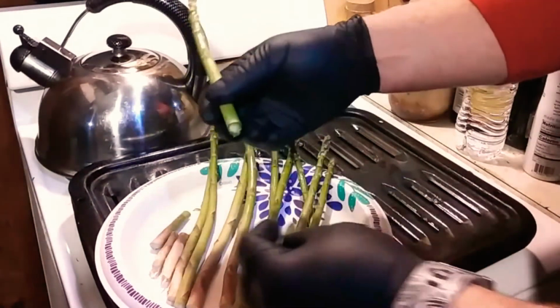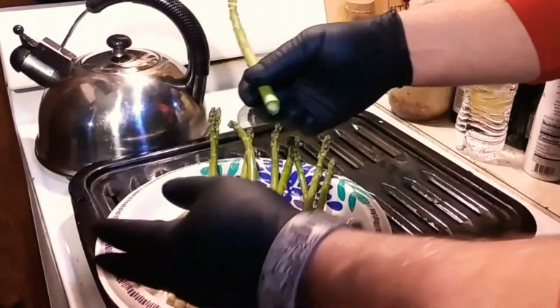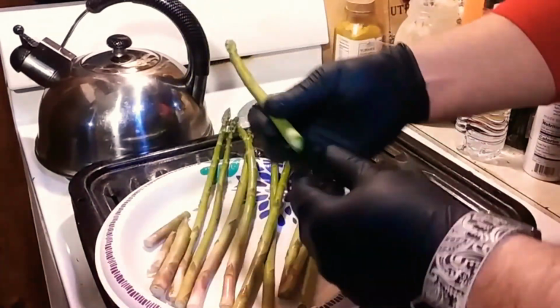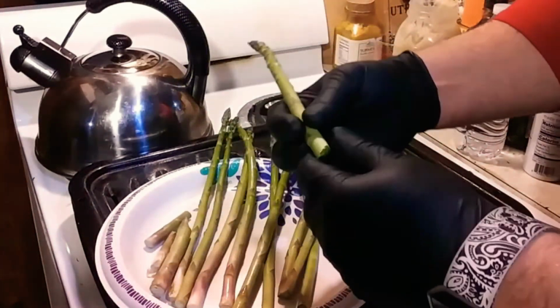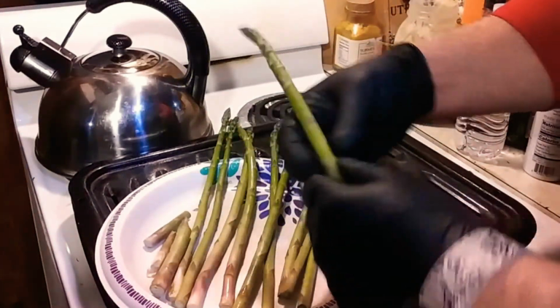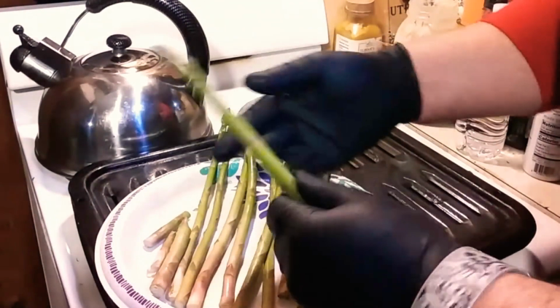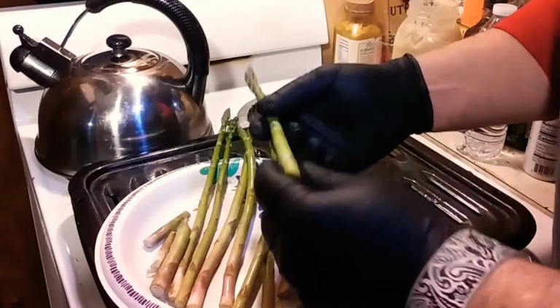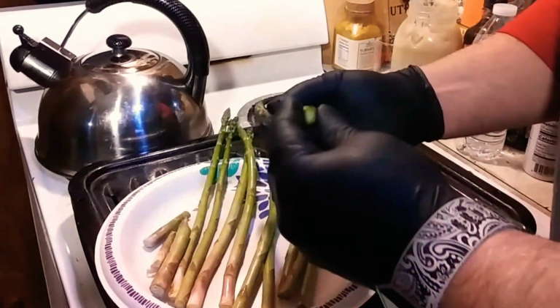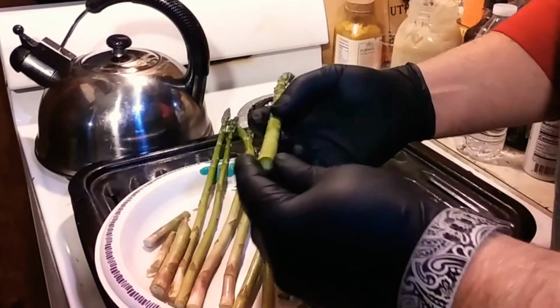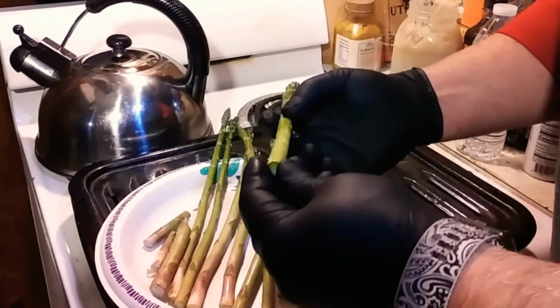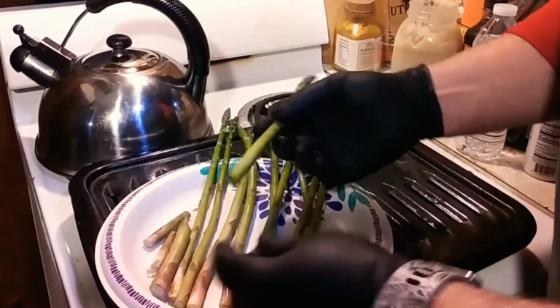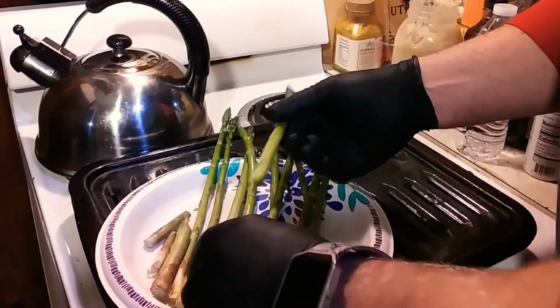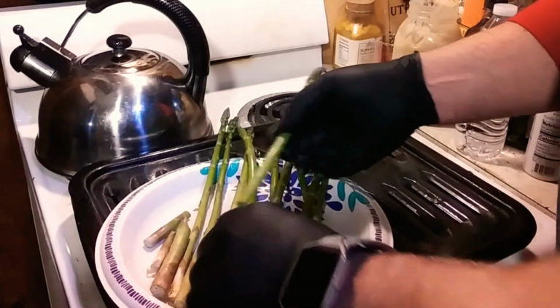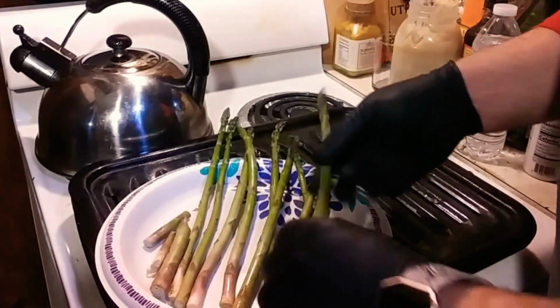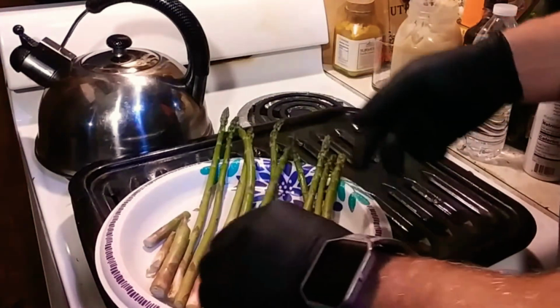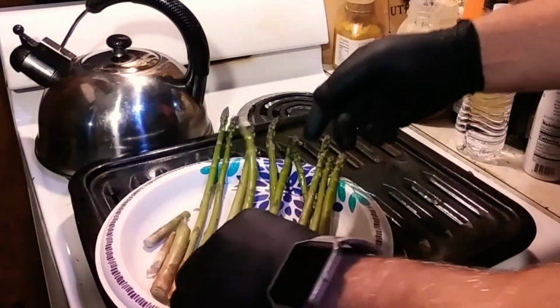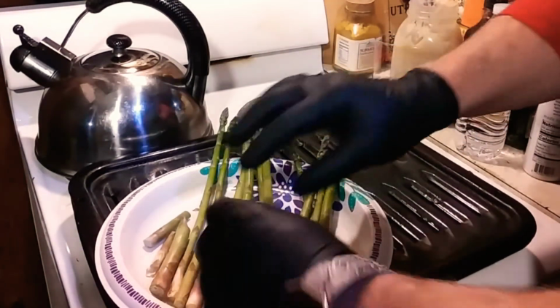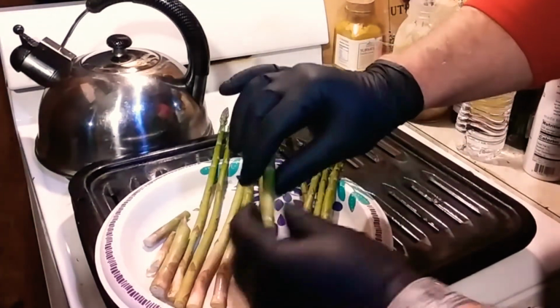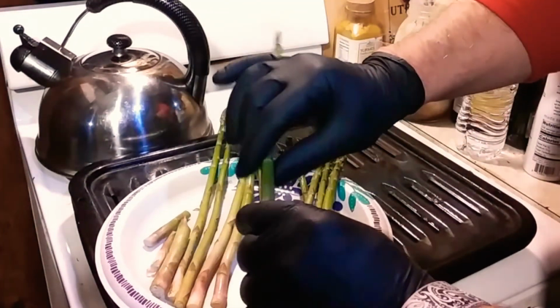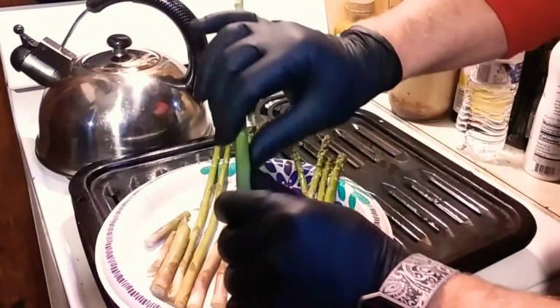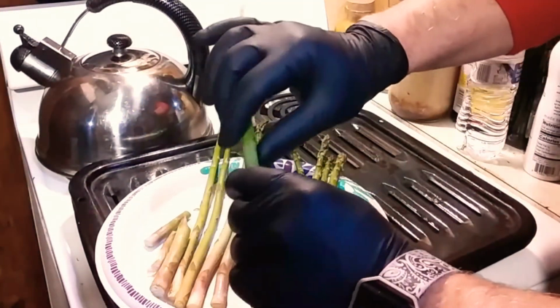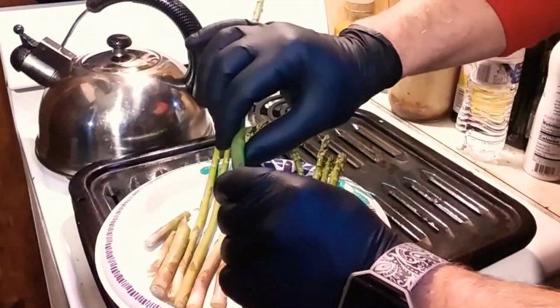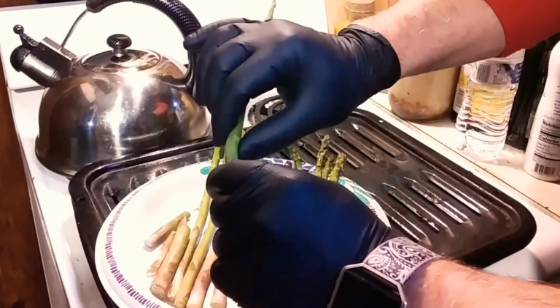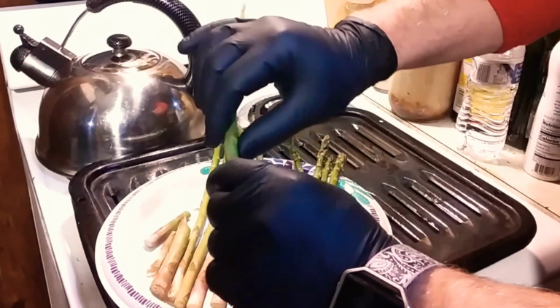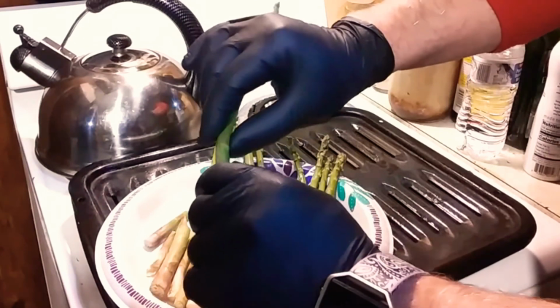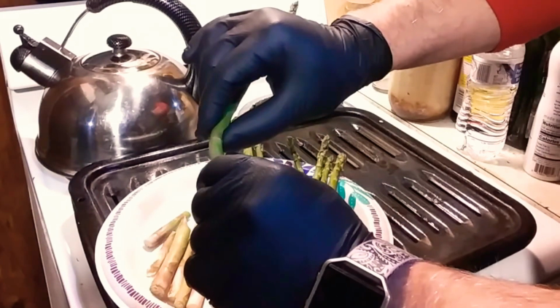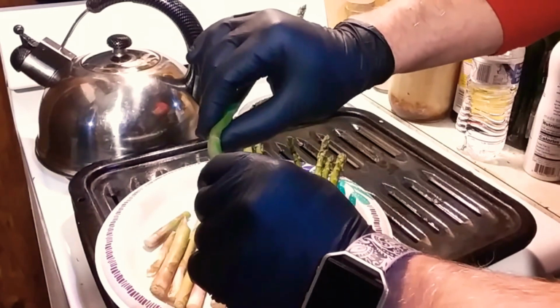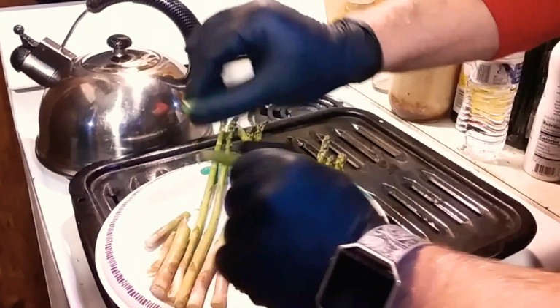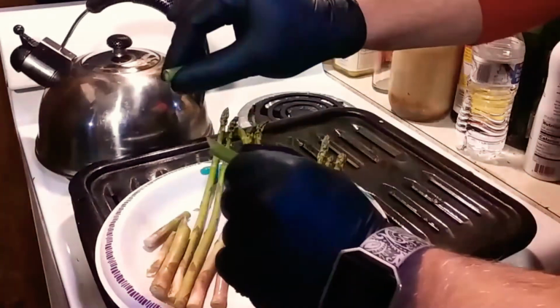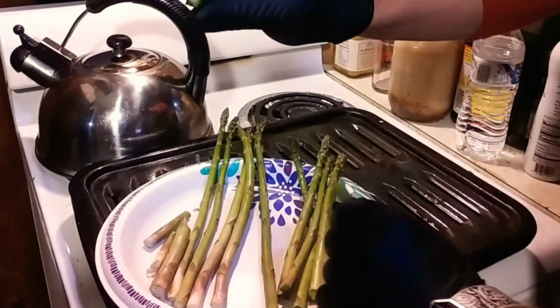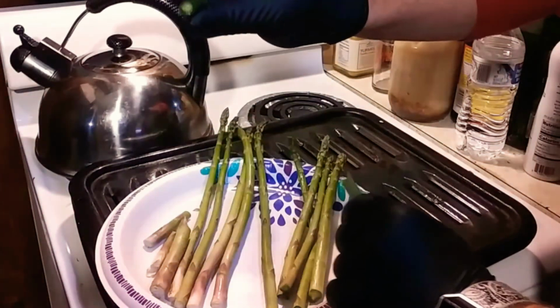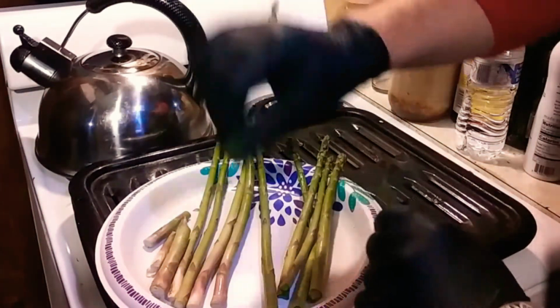it will snap. You can cut it off too, but you snap it off — that's where the most tender part of the asparagus is. Down here it will be a little rubbery, and you just kind of snap it off.